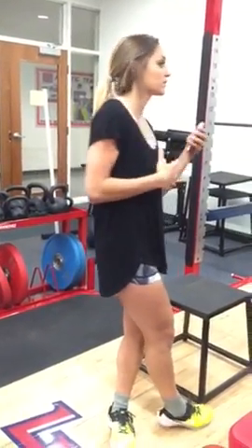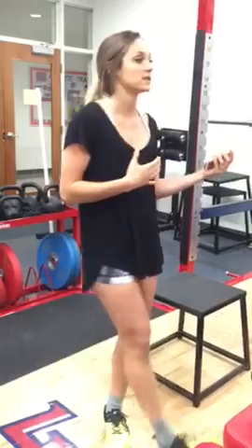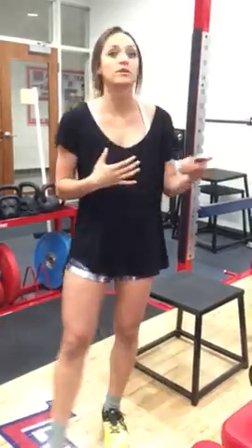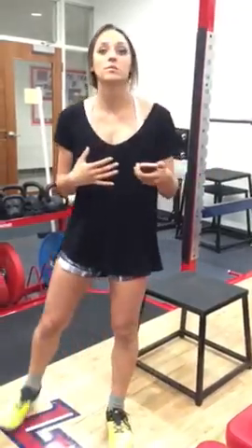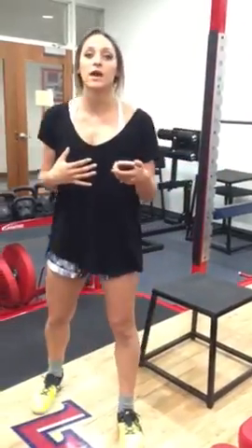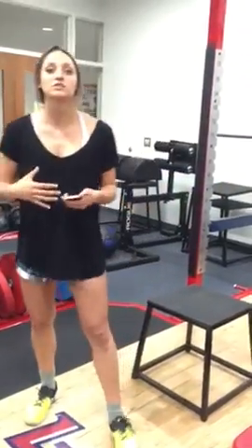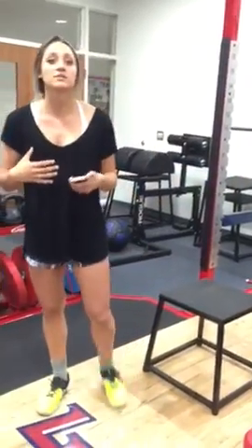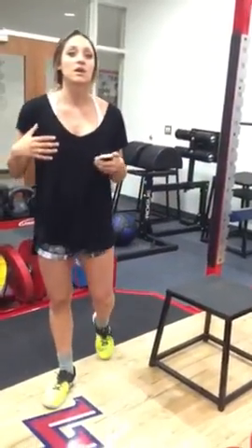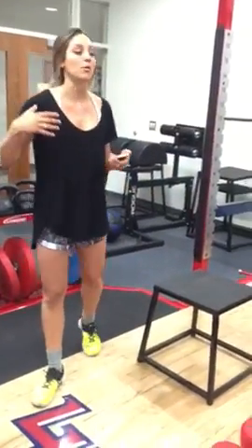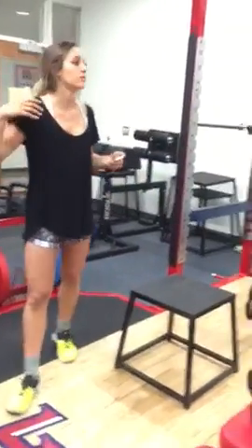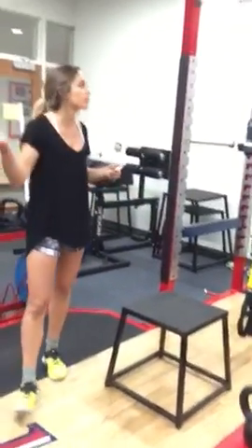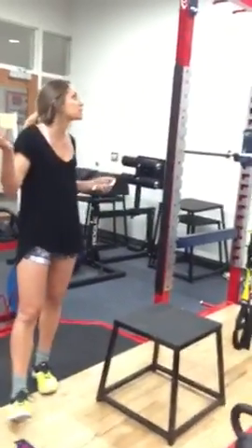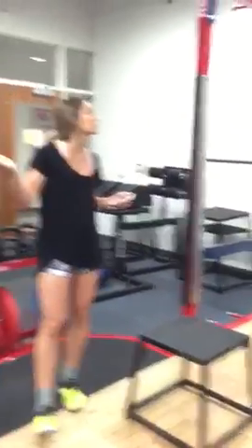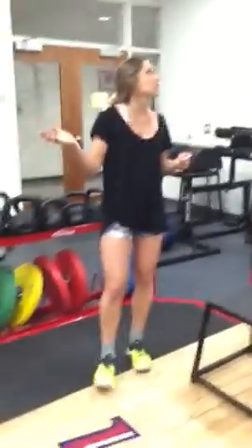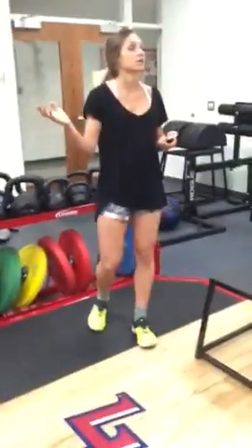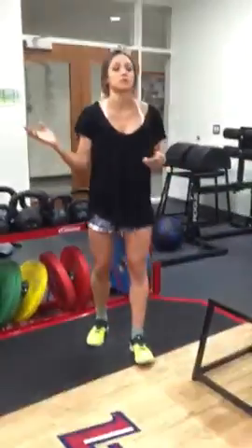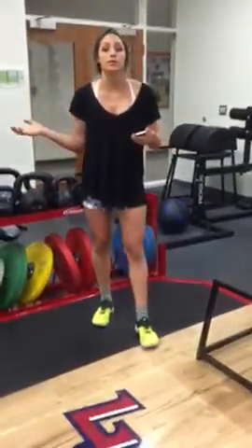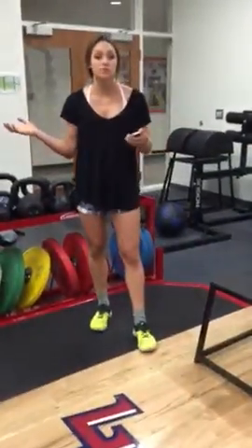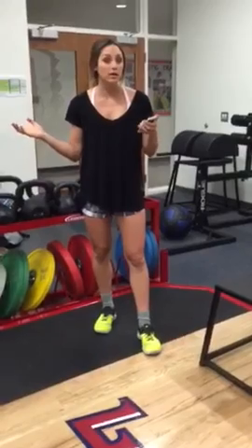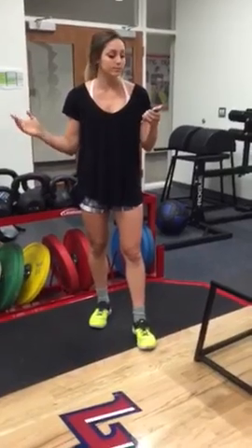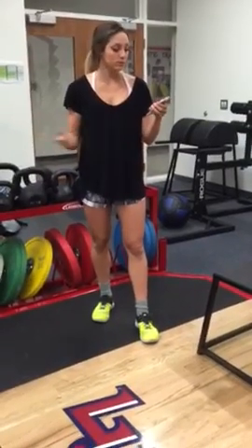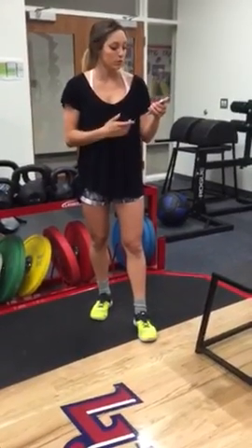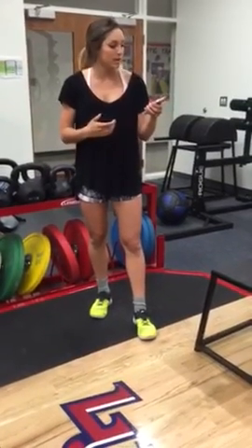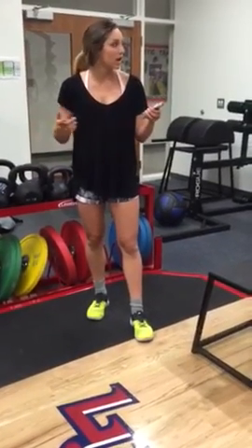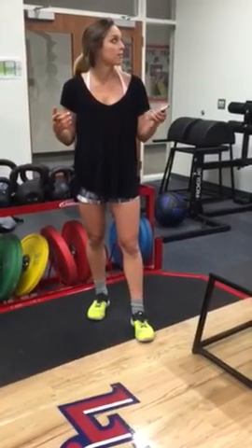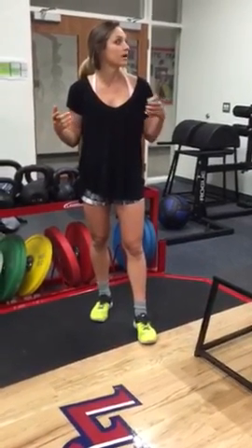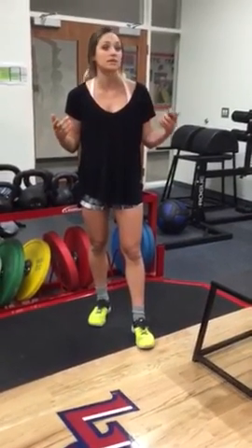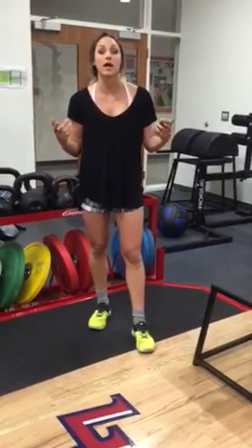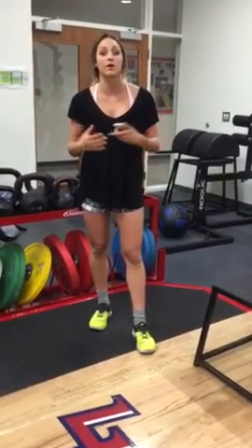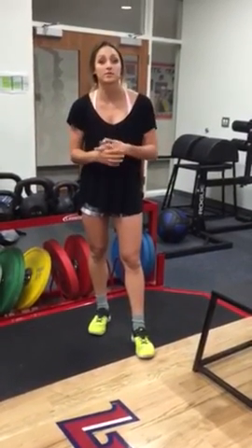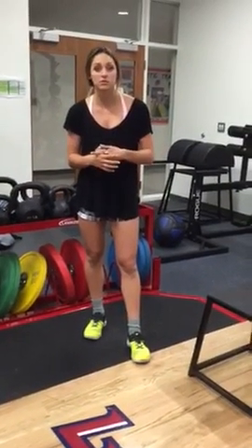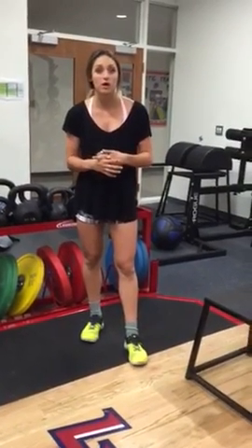With that same principle being exercised, one of the progressions for the barbell squat would be a single leg or a pistol squat.